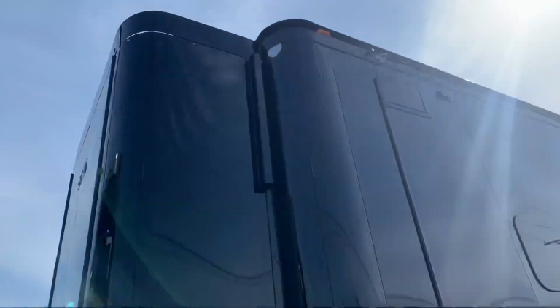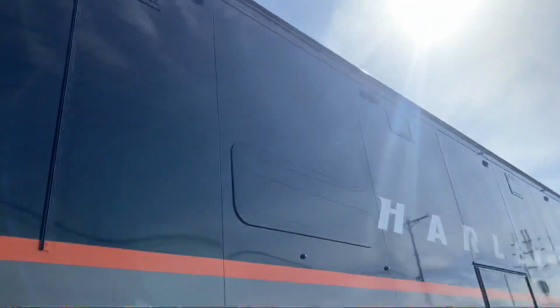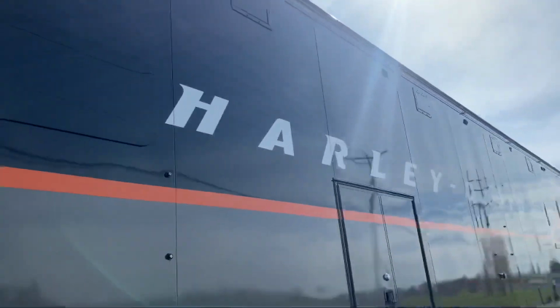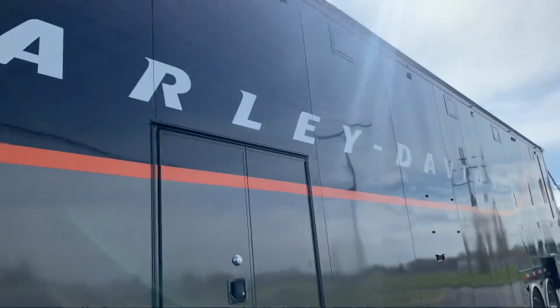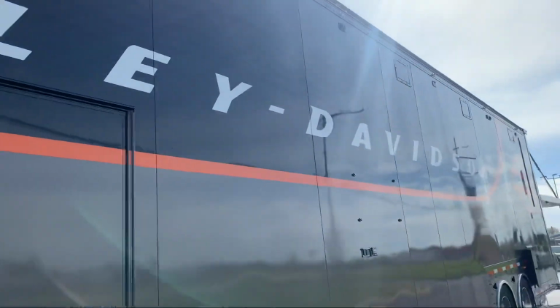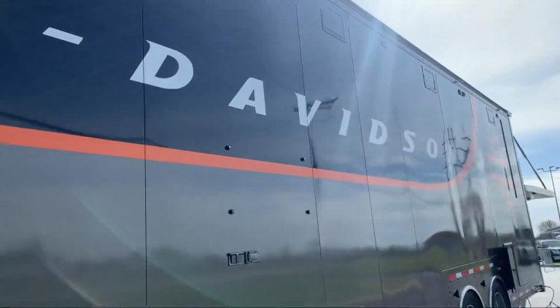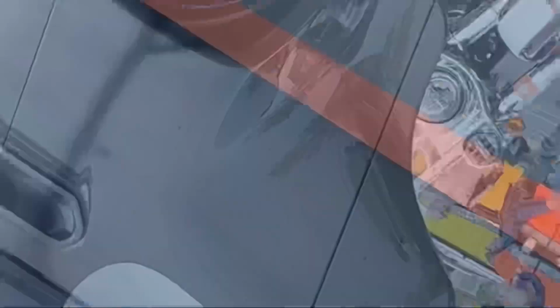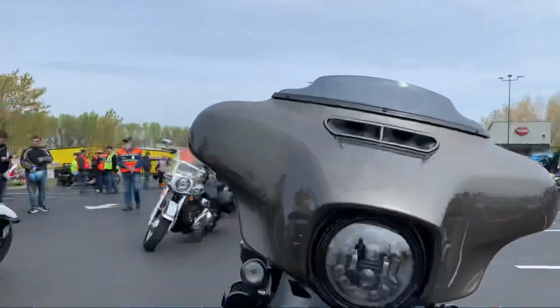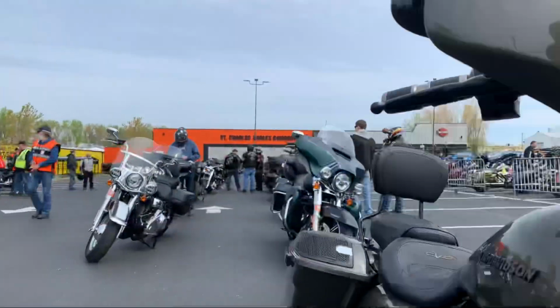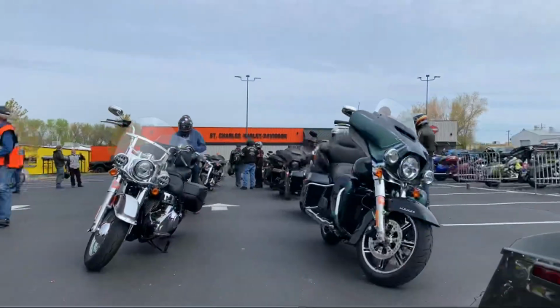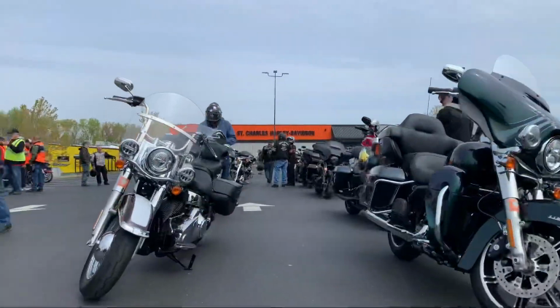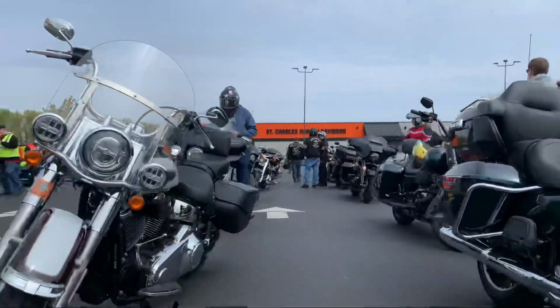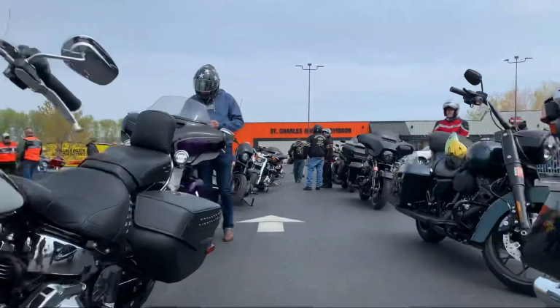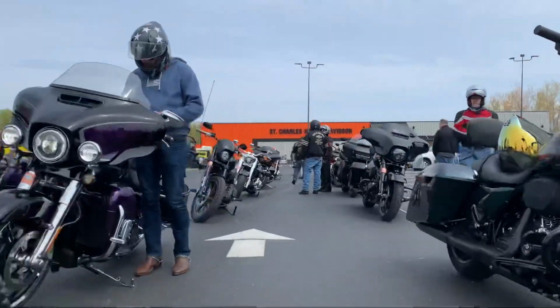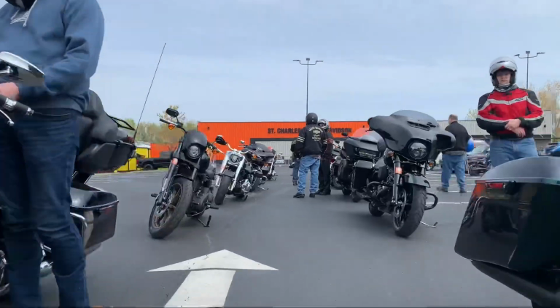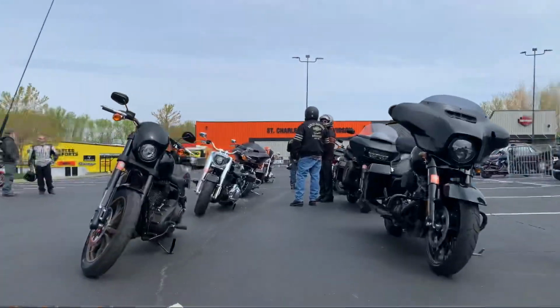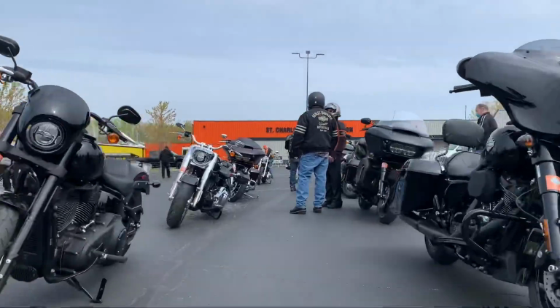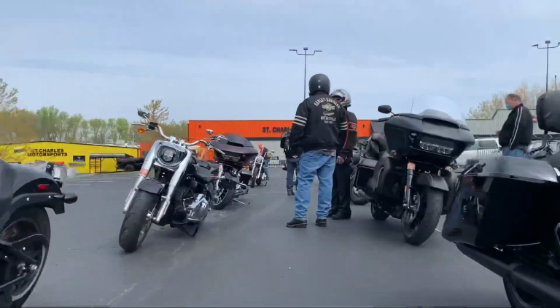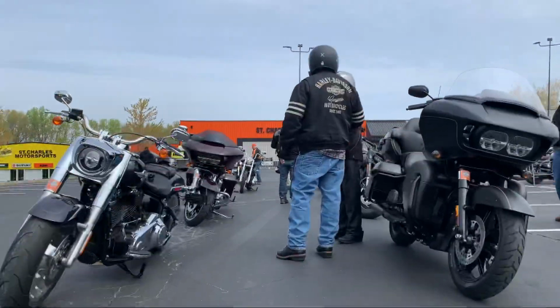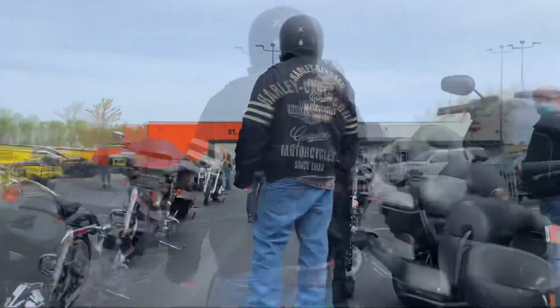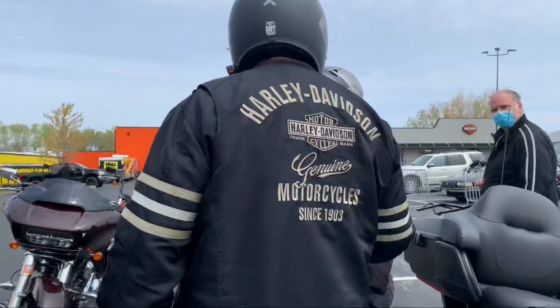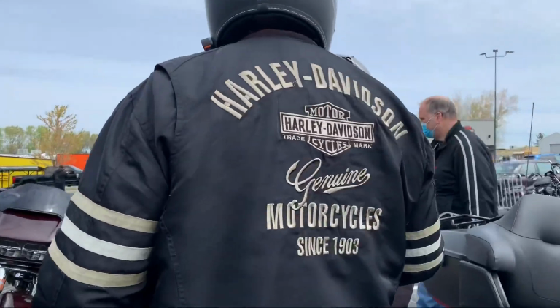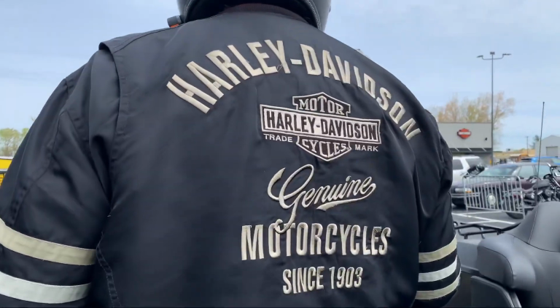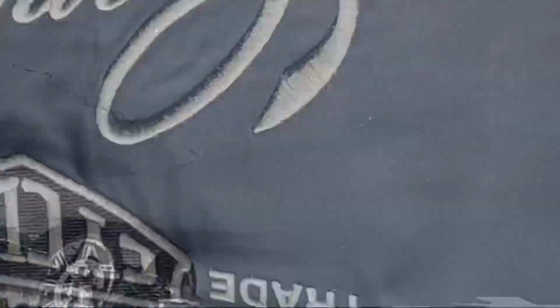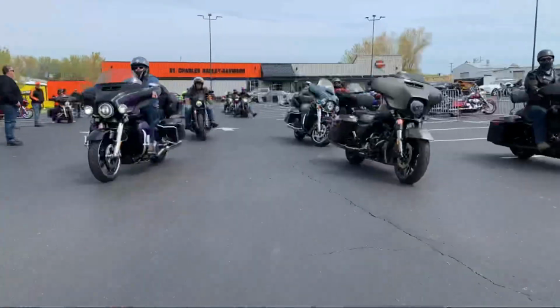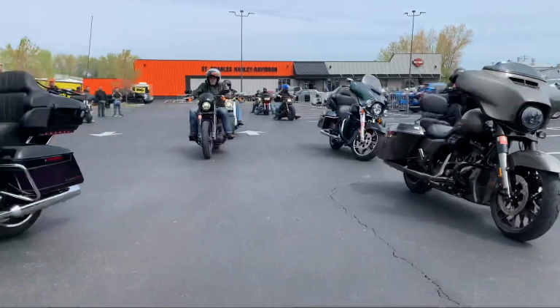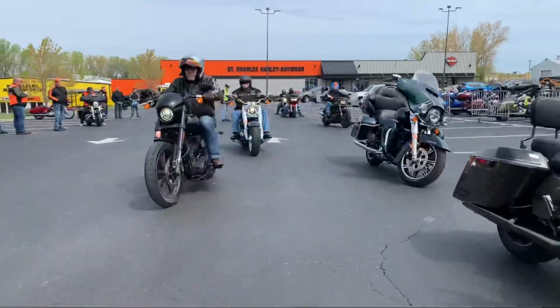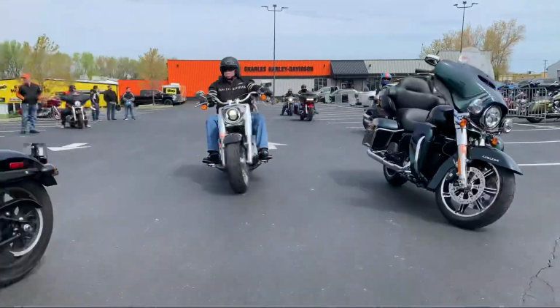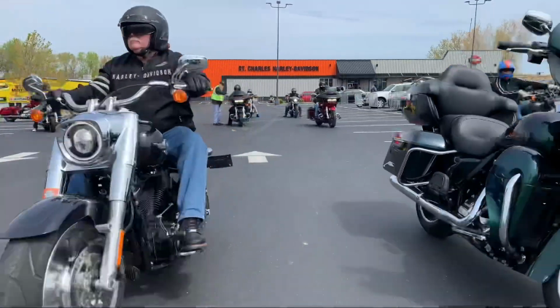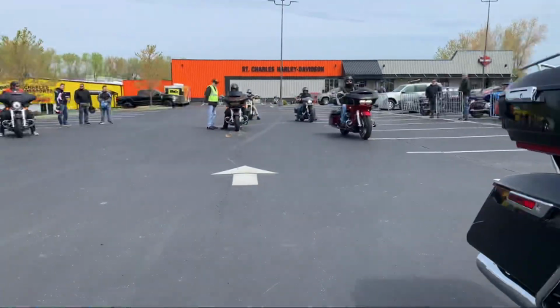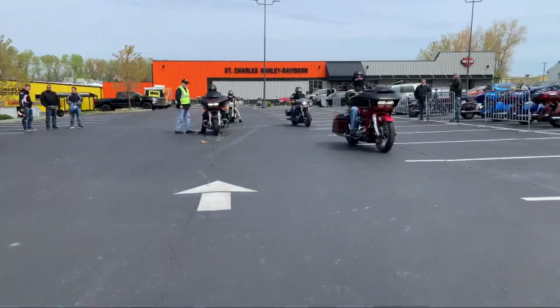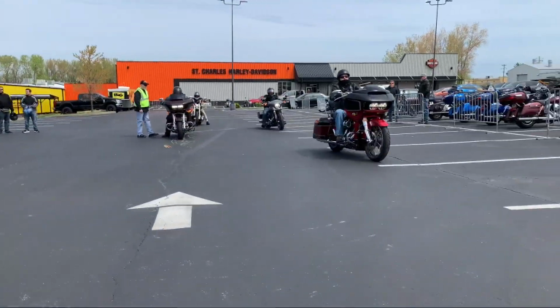We've all heard the old saying there's a butt for every saddle, and when it comes to Harley Davidson they do their best to make sure that statement is 100% true. But the question was asked: what if you're looking for more than just an open road?